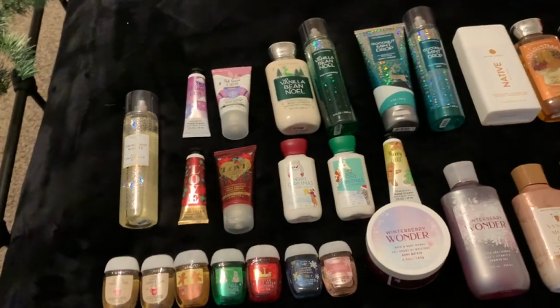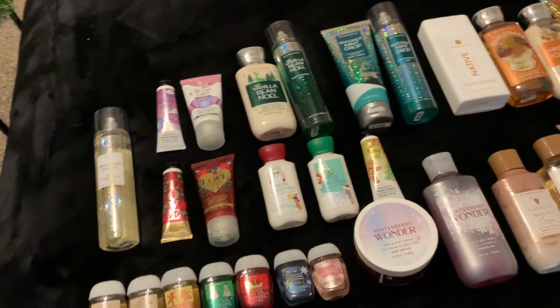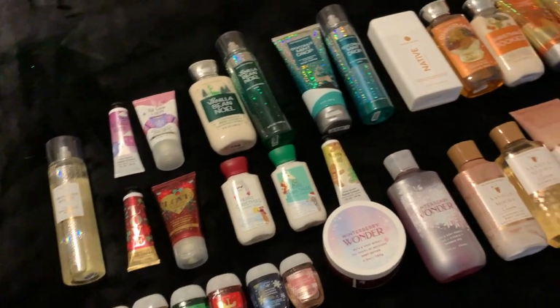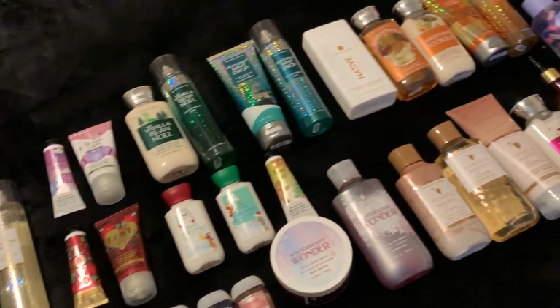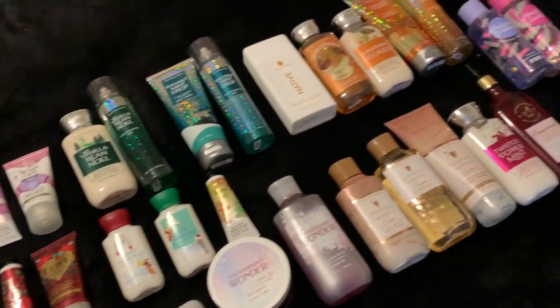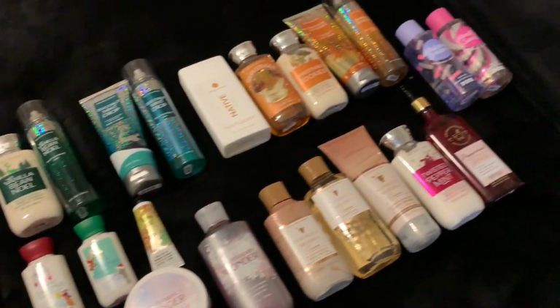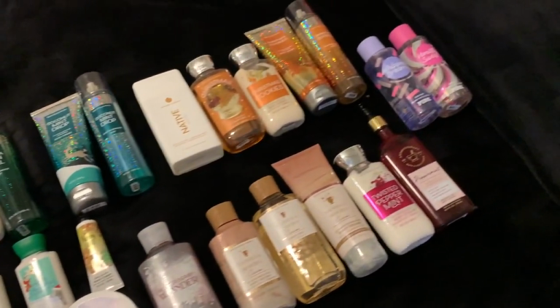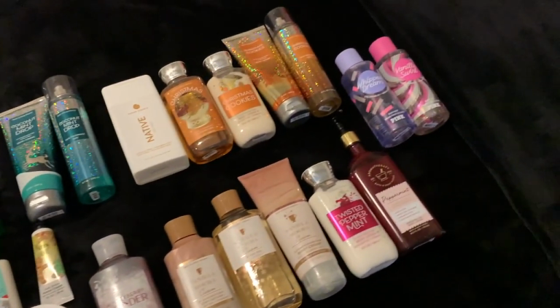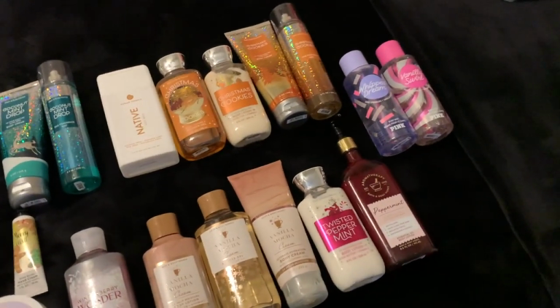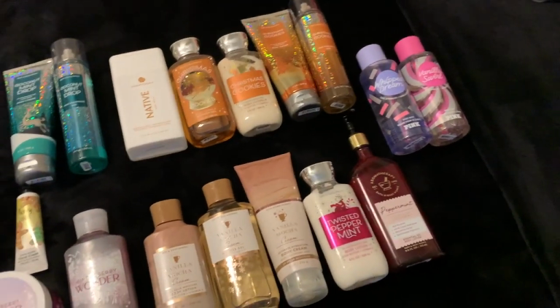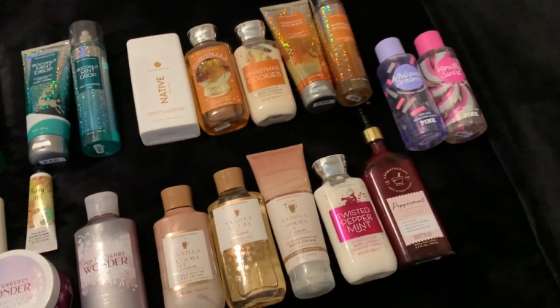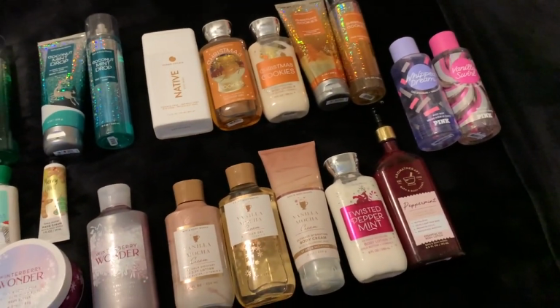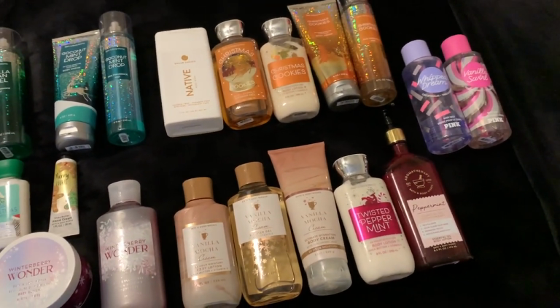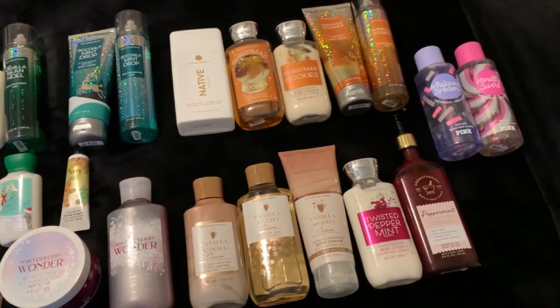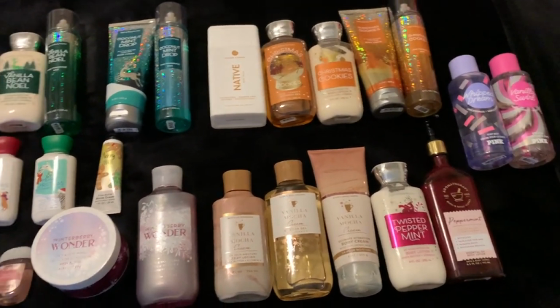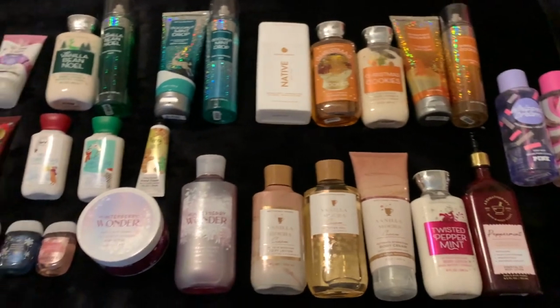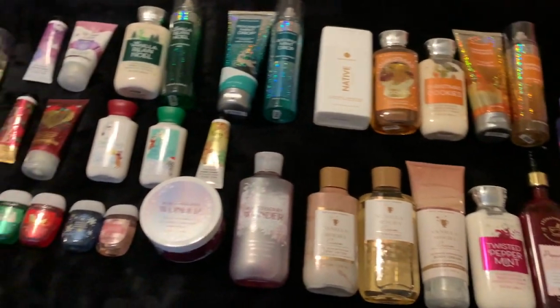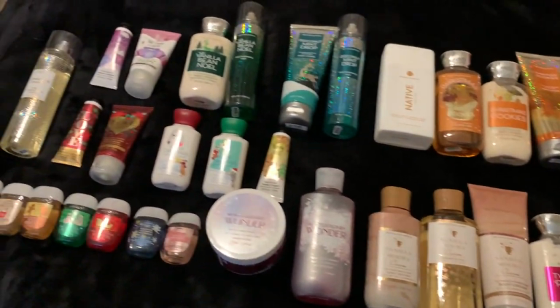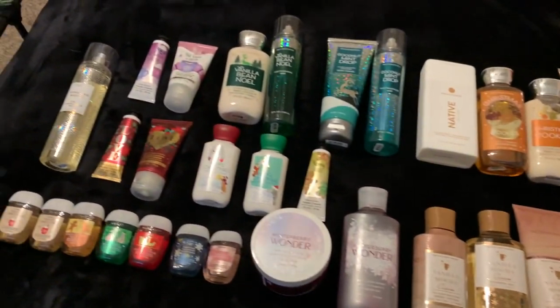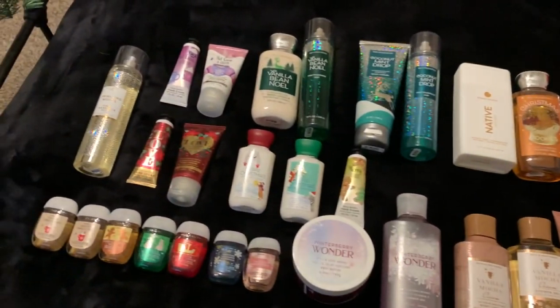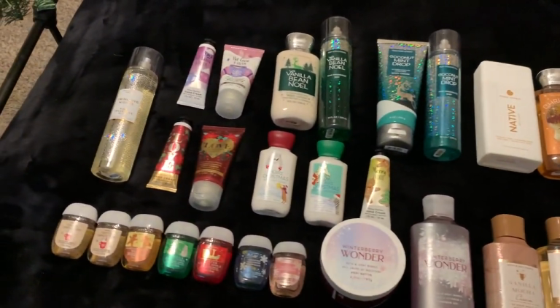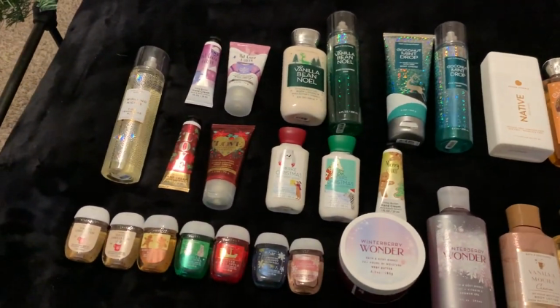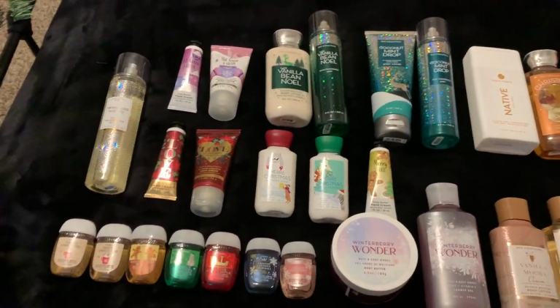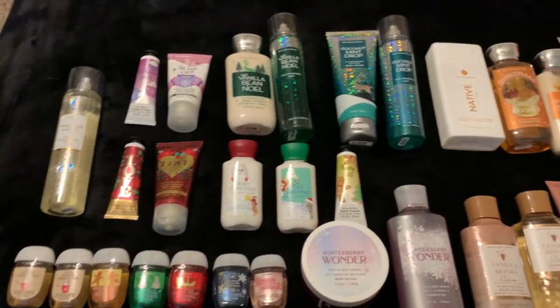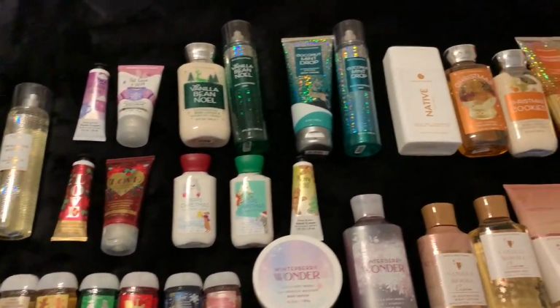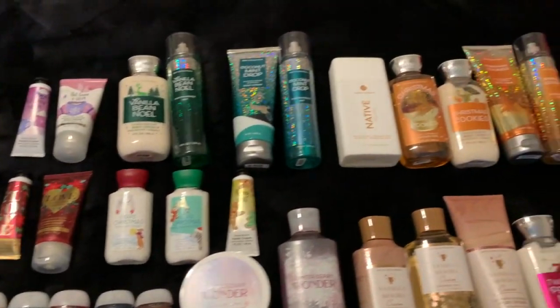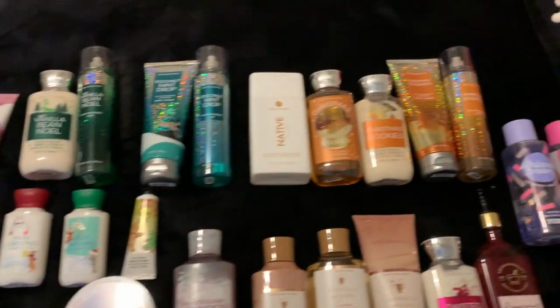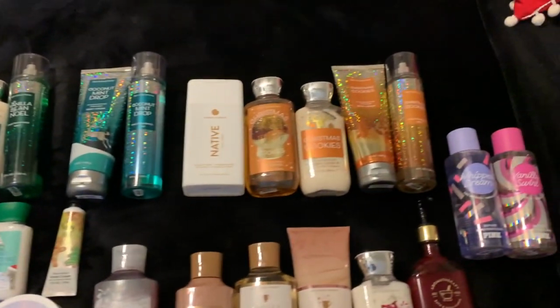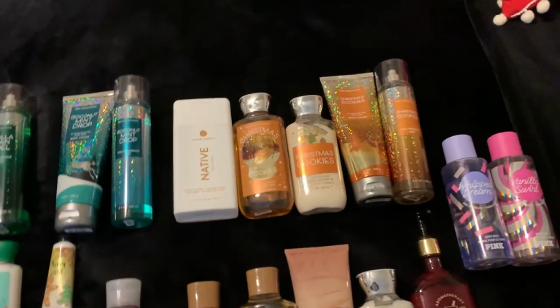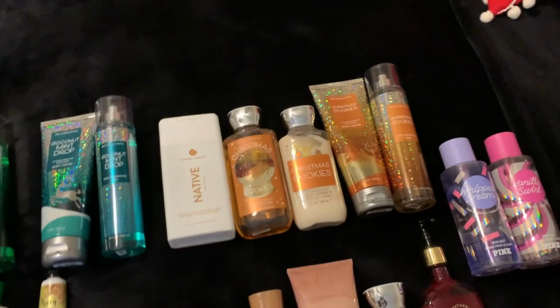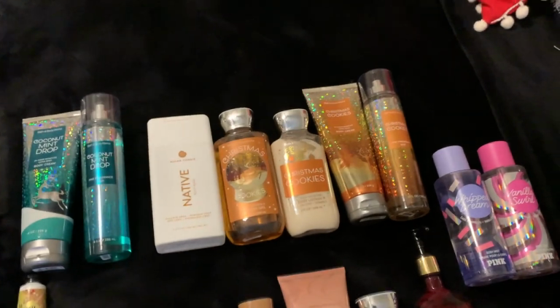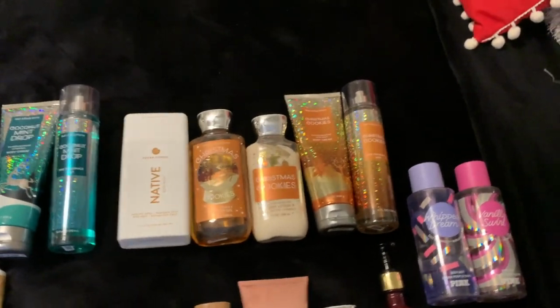Here is a quick overview of everything that I have for my winter slash Christmas body care collection. I actually have a few things that are the same scent, so I tried to group them together.